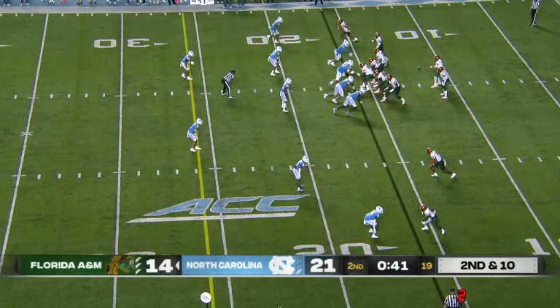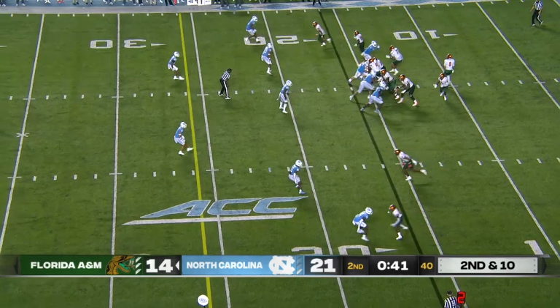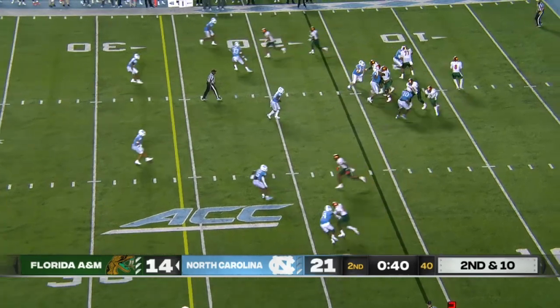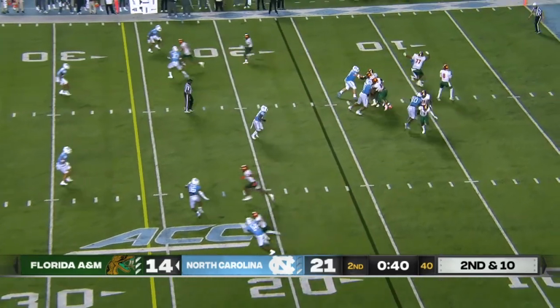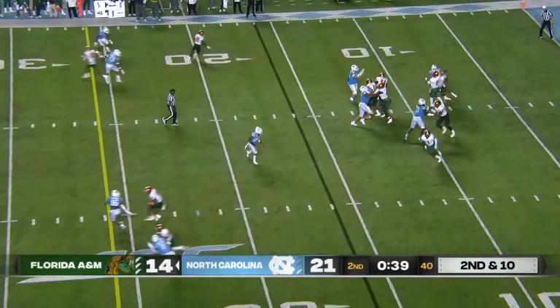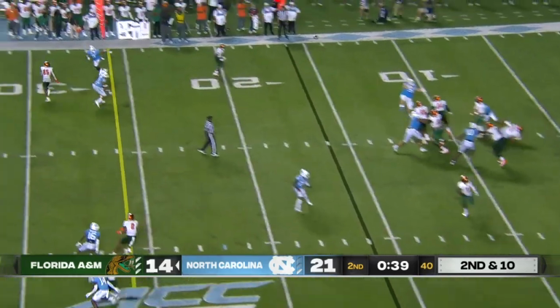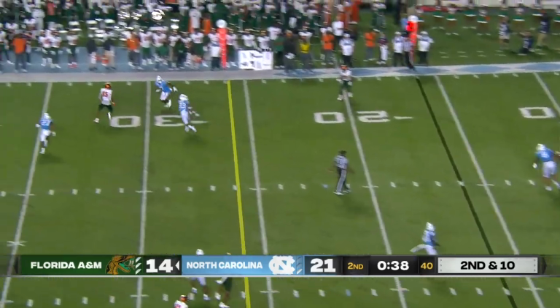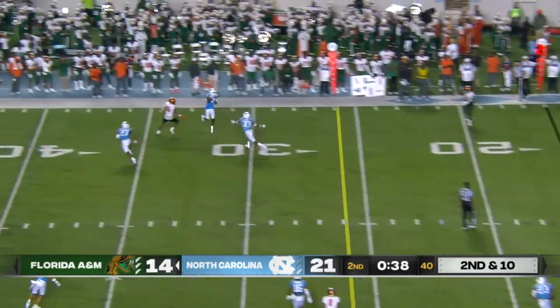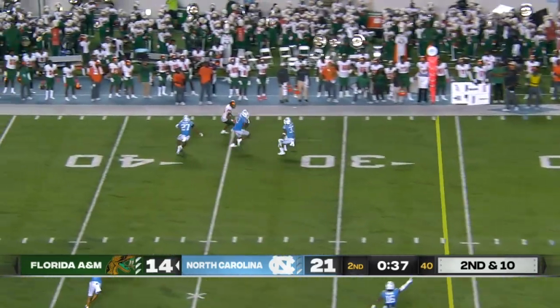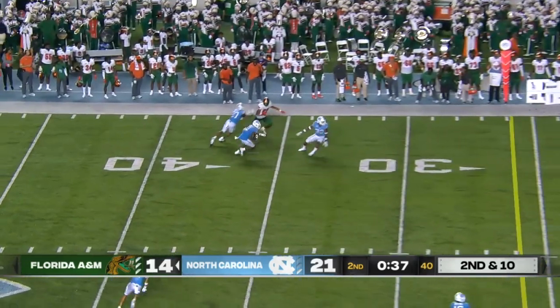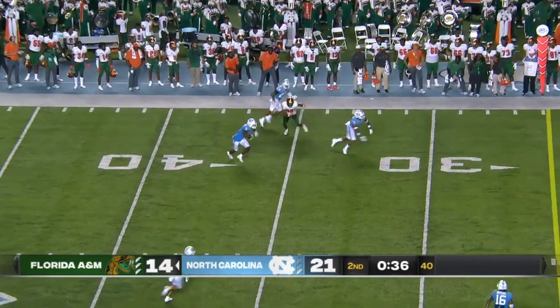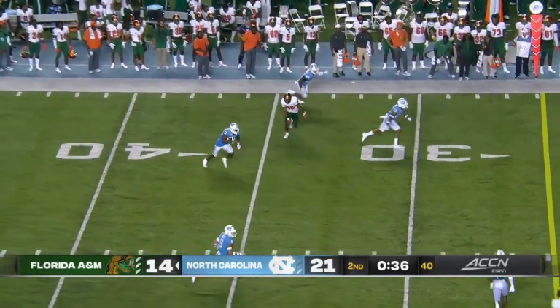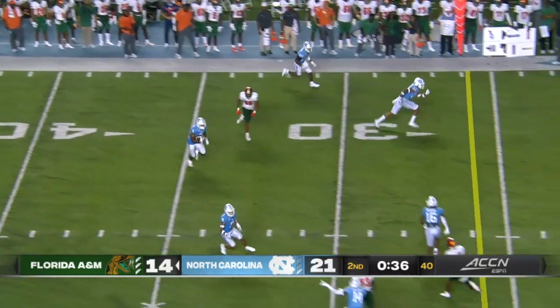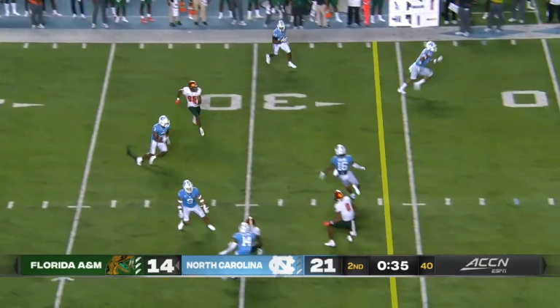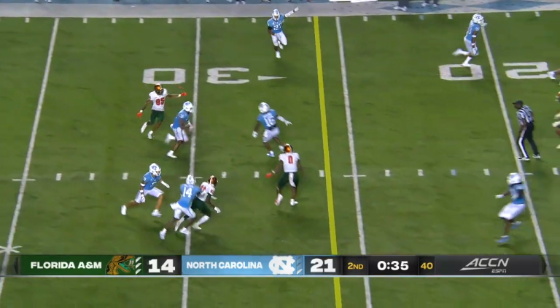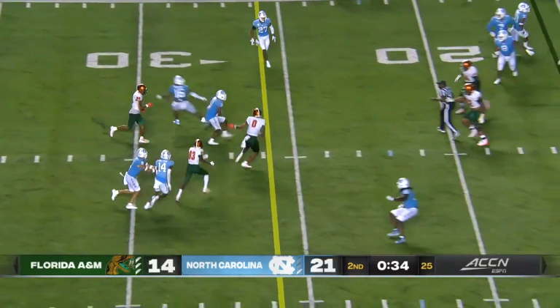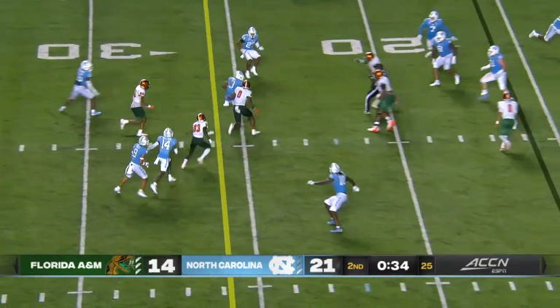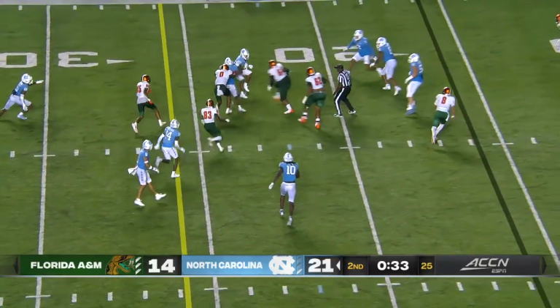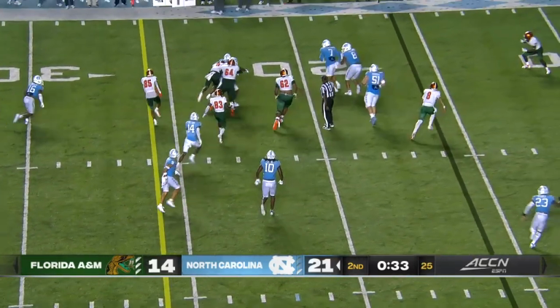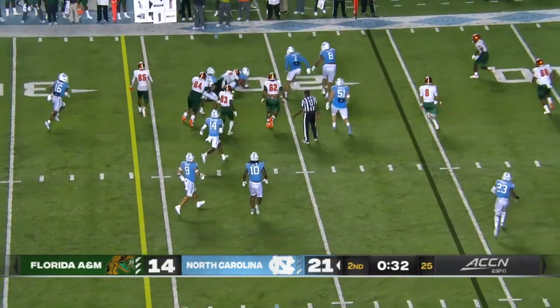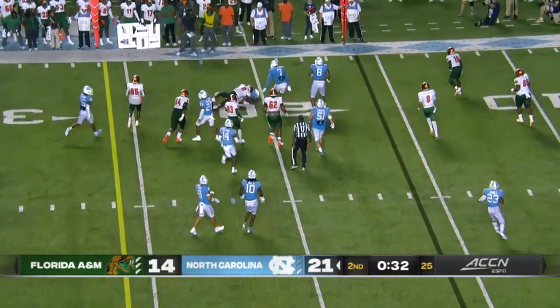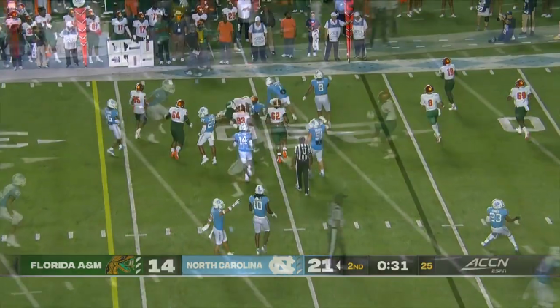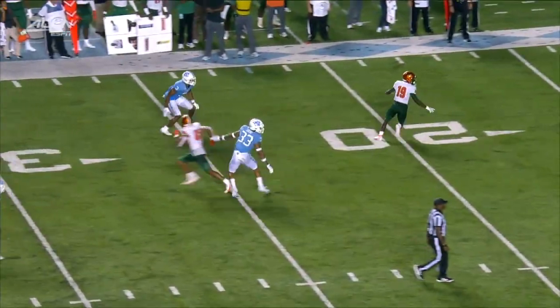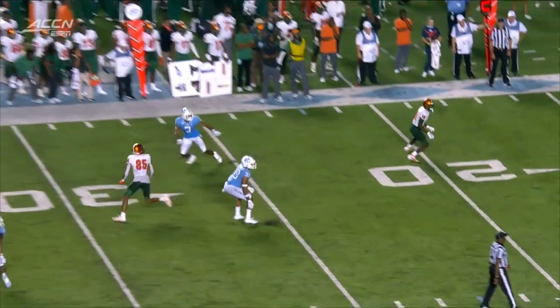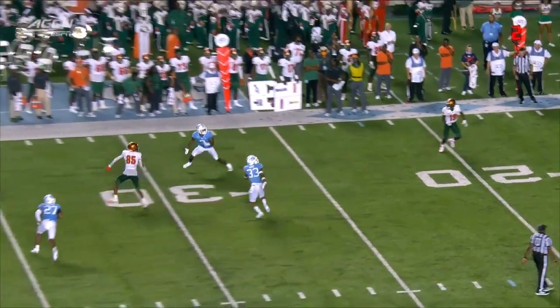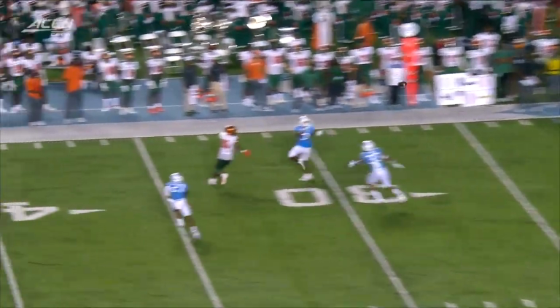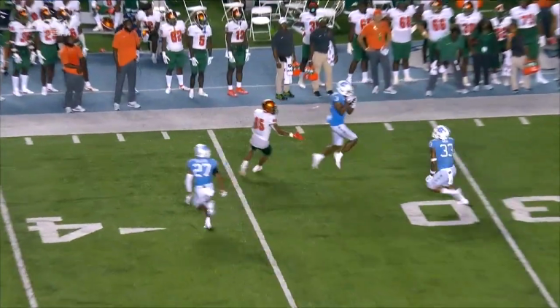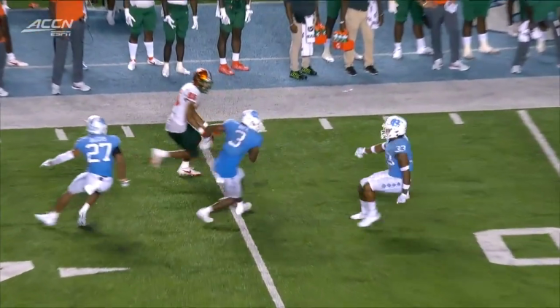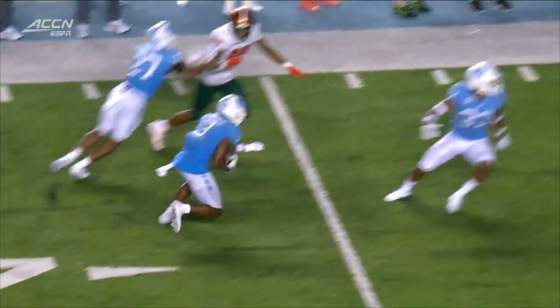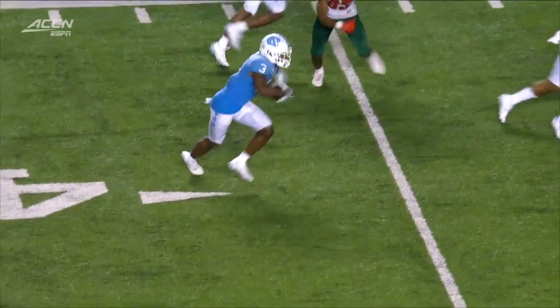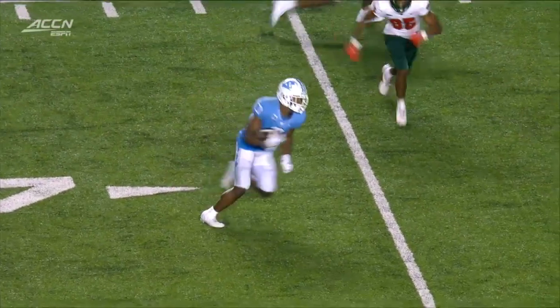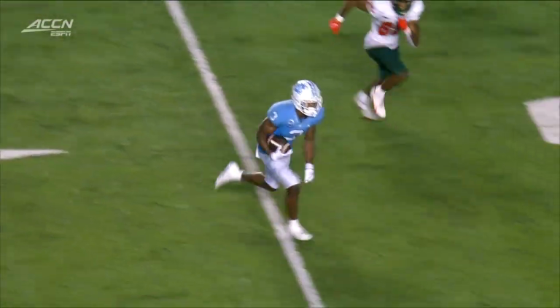Florida A&M has kept Carolina on its heels. Moosa looks to throw again — intercepted! Duck with the pick at the 35, Duck at the 30, at the 25, going to the far sideline, dragged down at about the 21-yard line. Storm Duck with the interception.